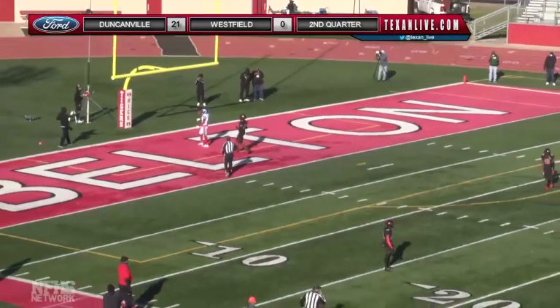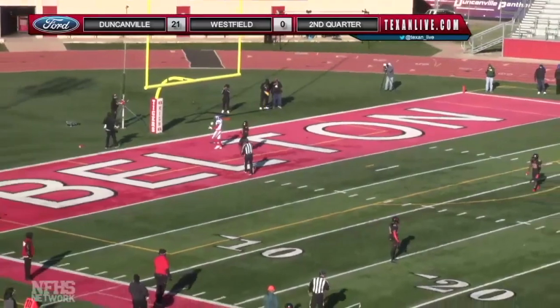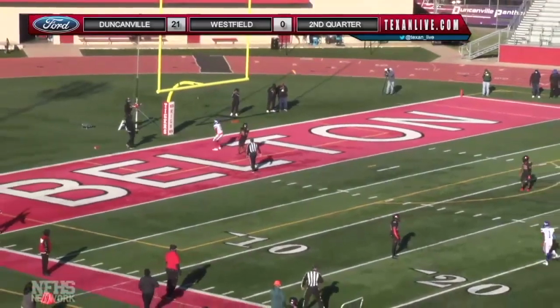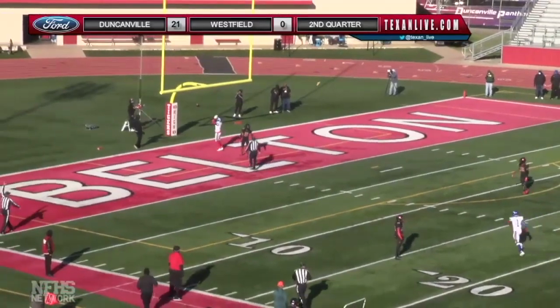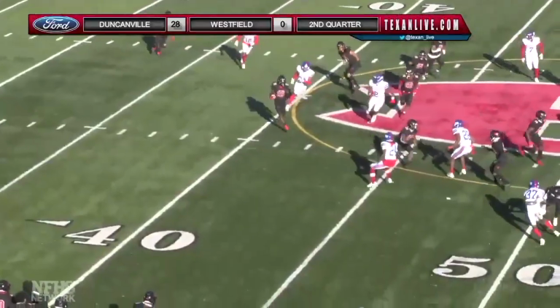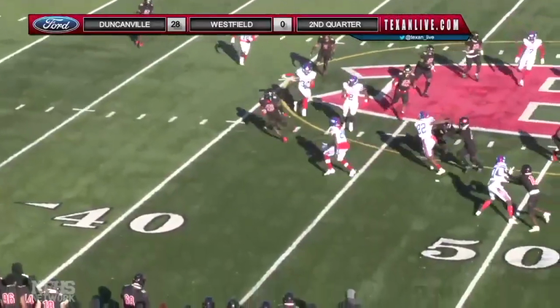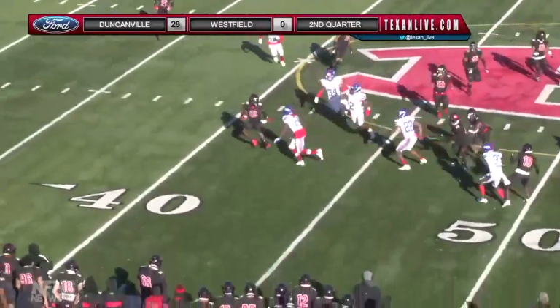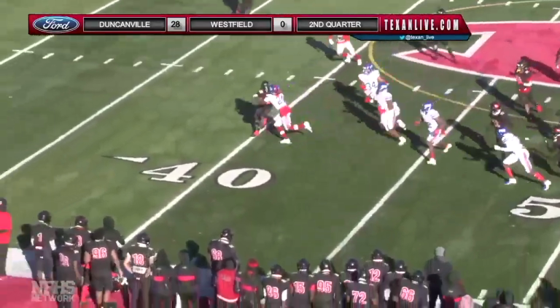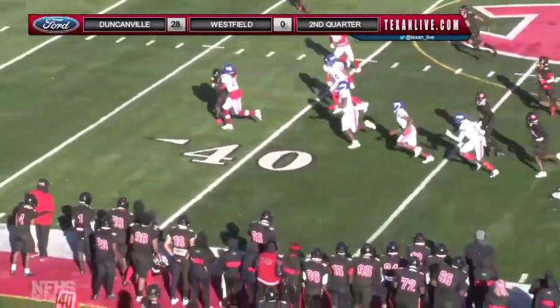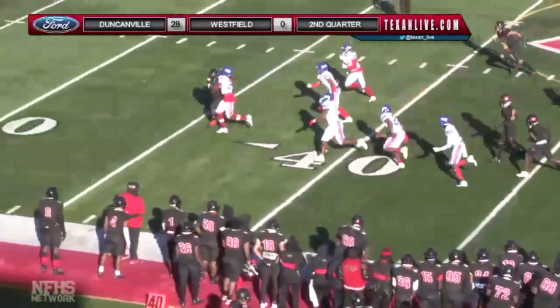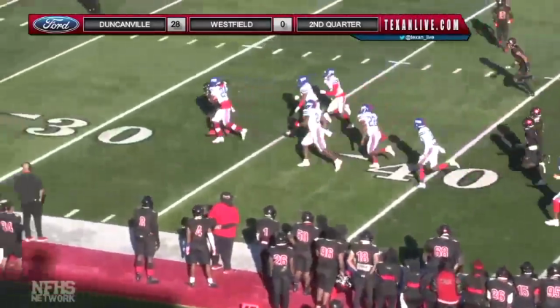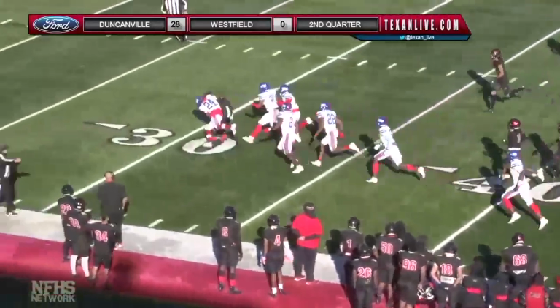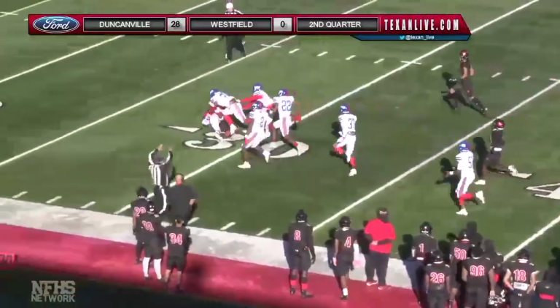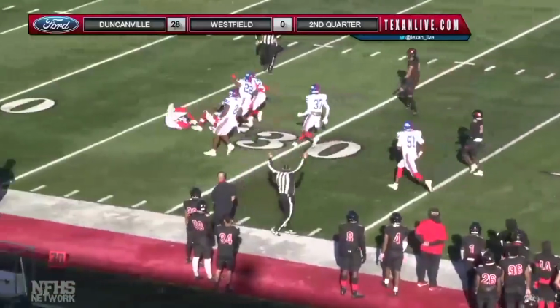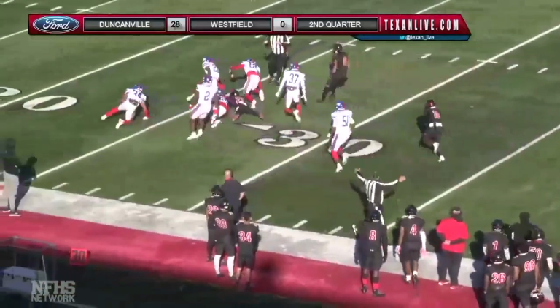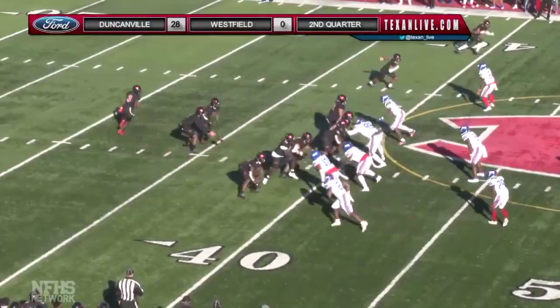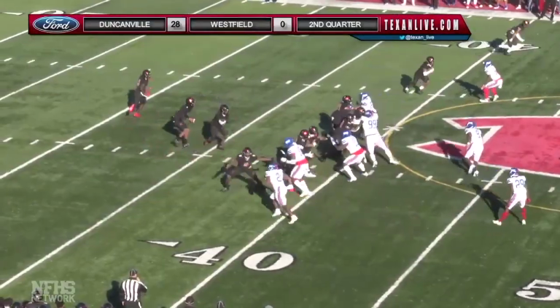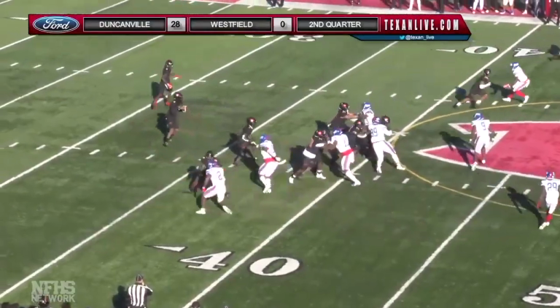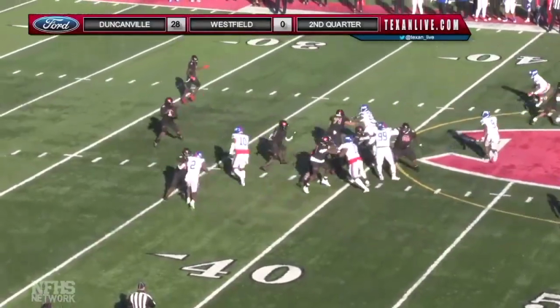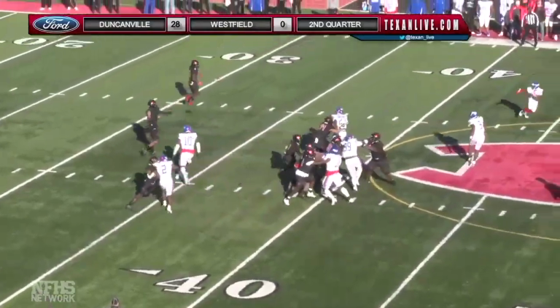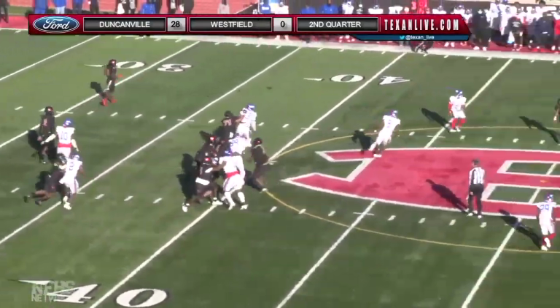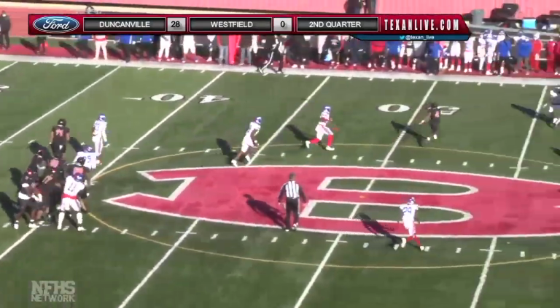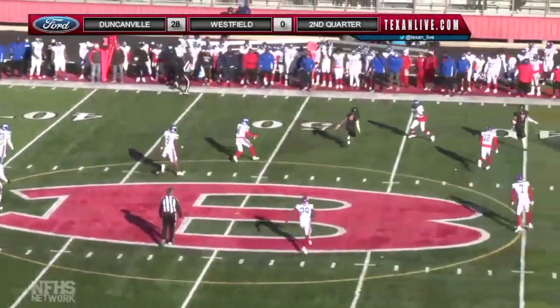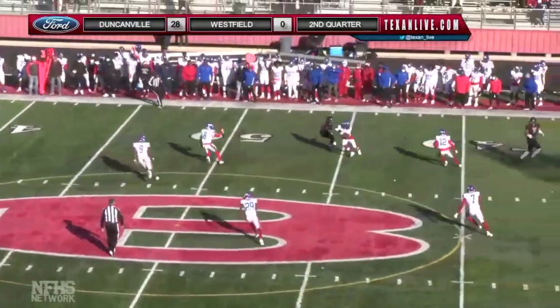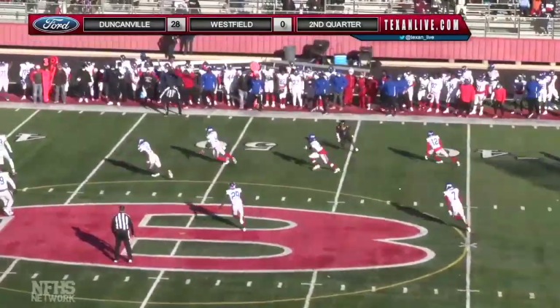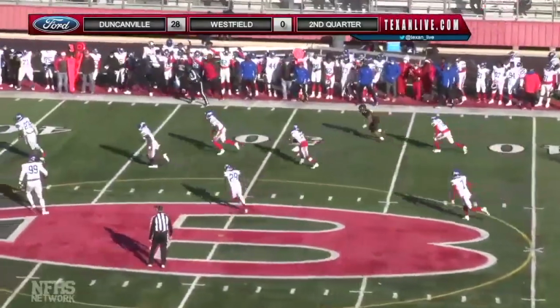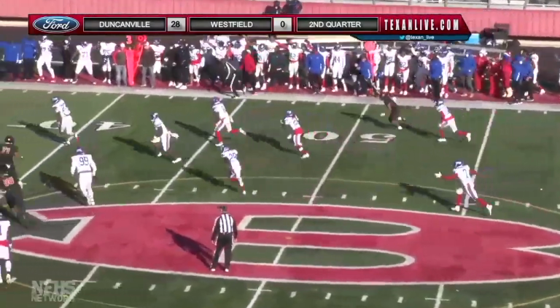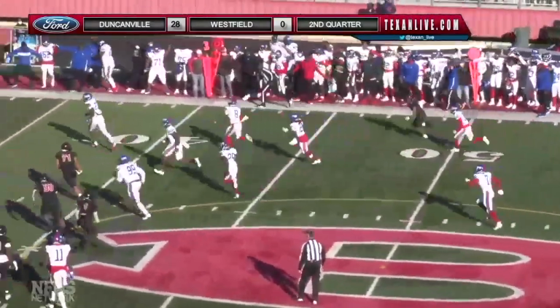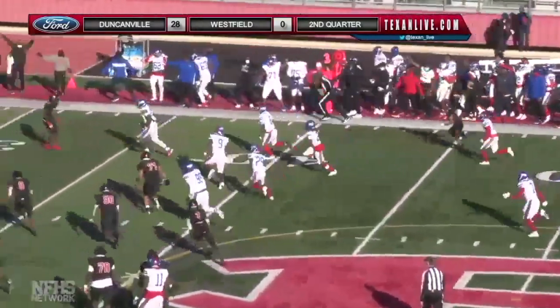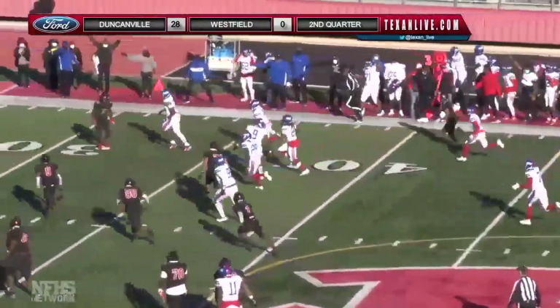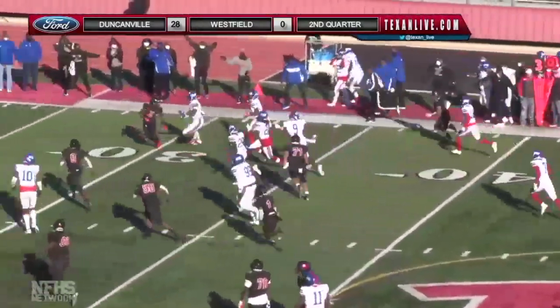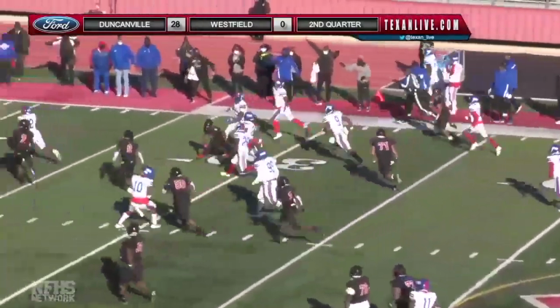Touchdown Duncanville! Trying to make a move and find some running room but nothing doing — wrapped up and pushed back. It's been dominating thus far. Low snap, Williams looking — he's got a receiver up top — intercepted! Madison with the pick at the 40.